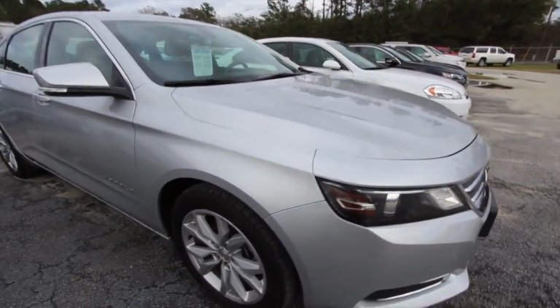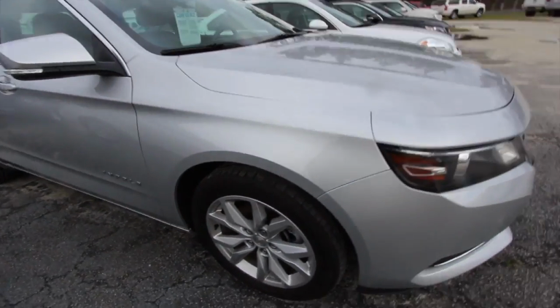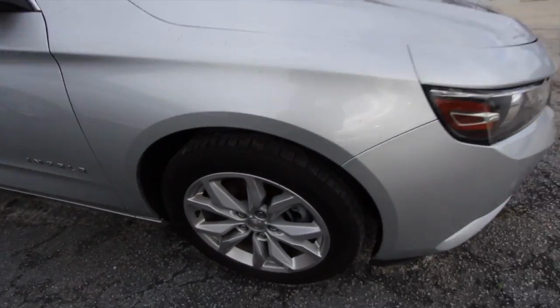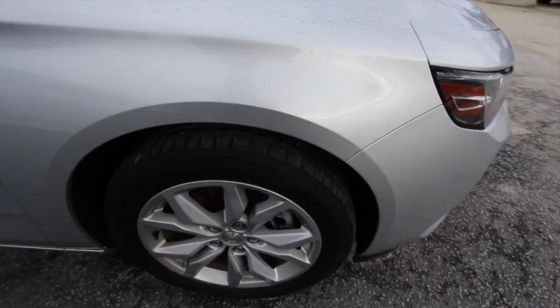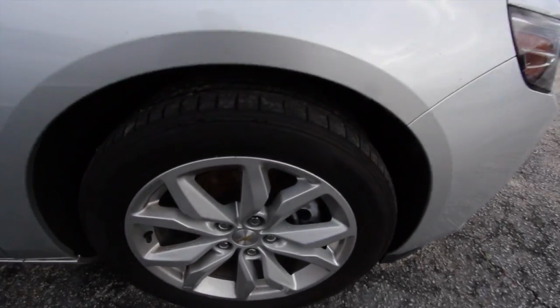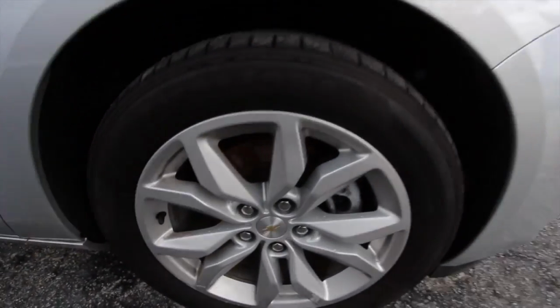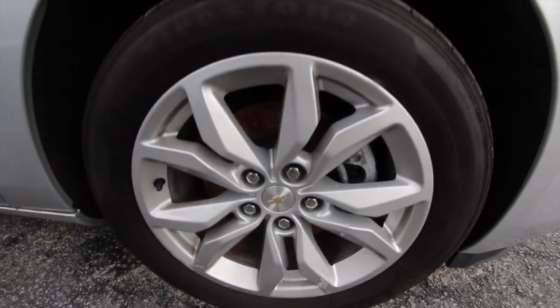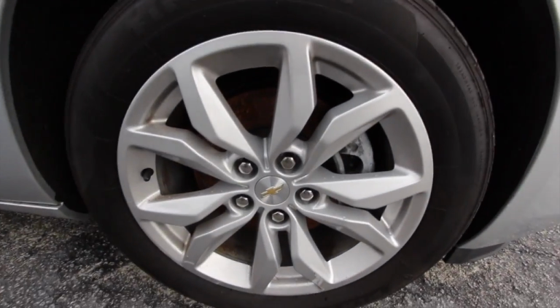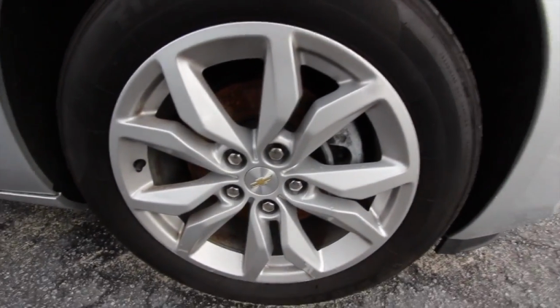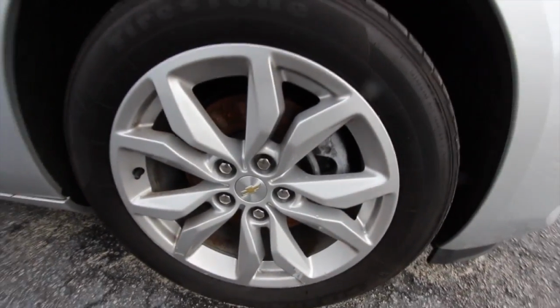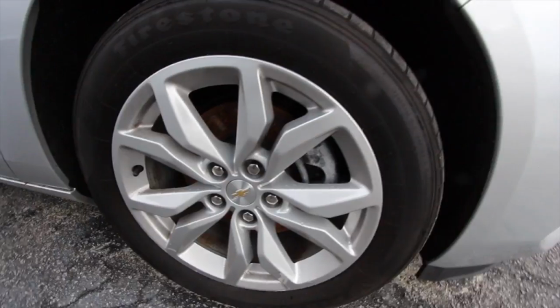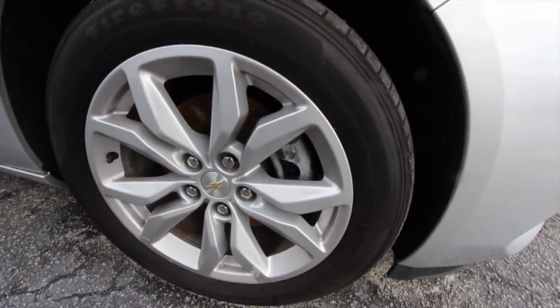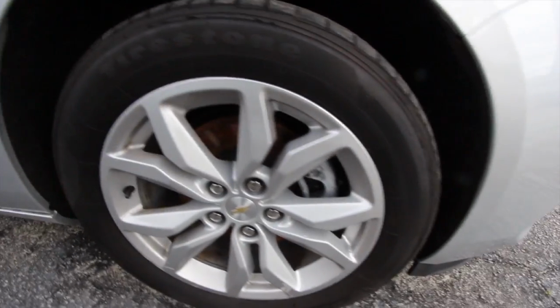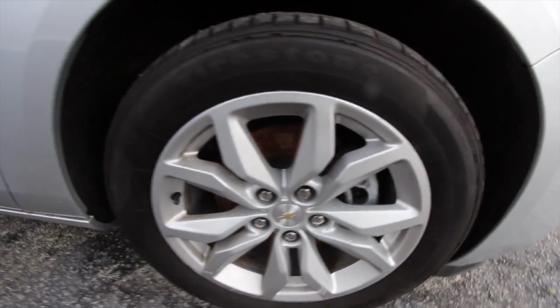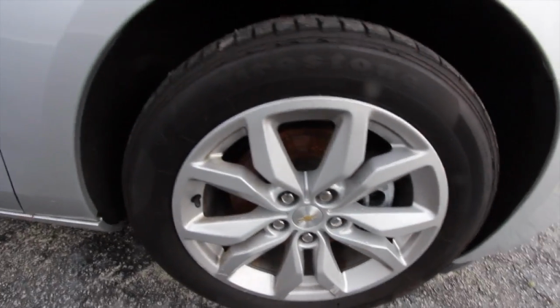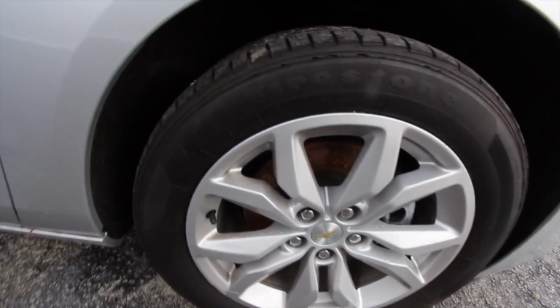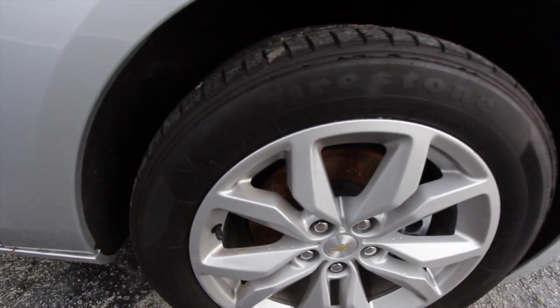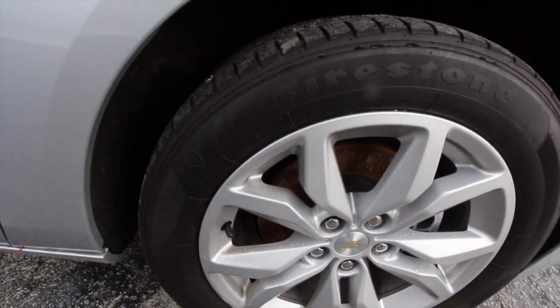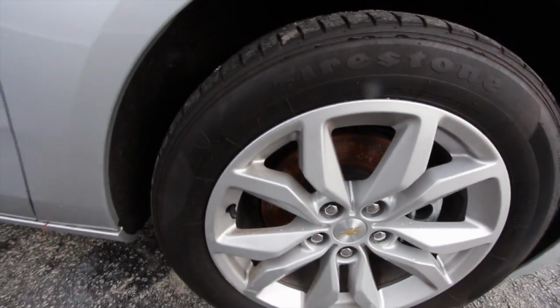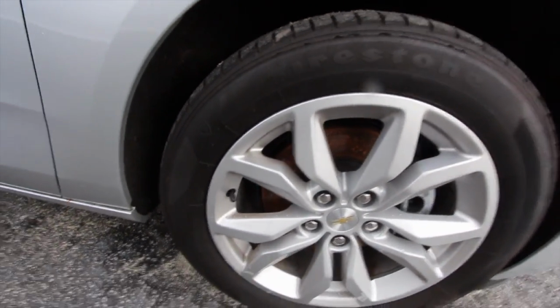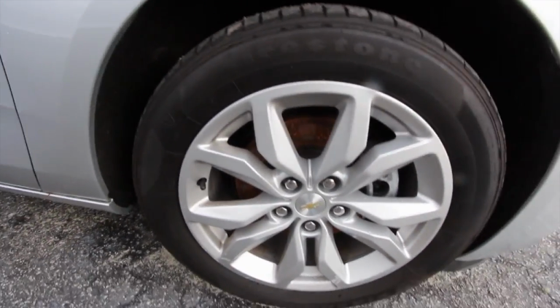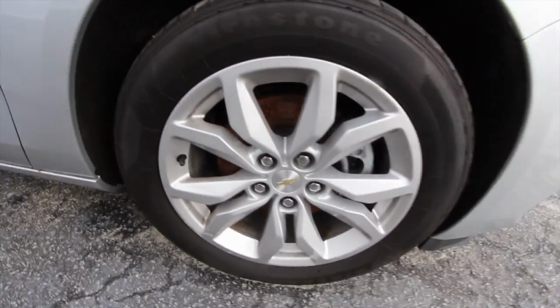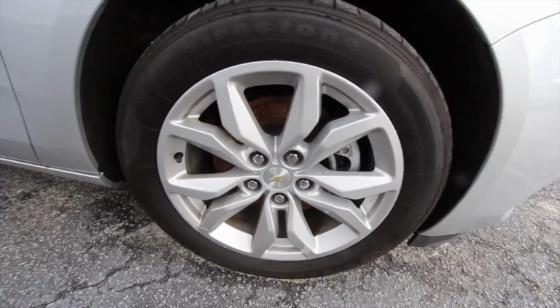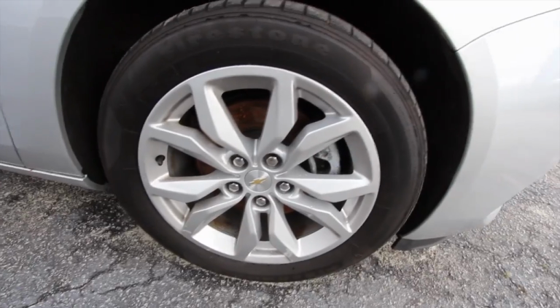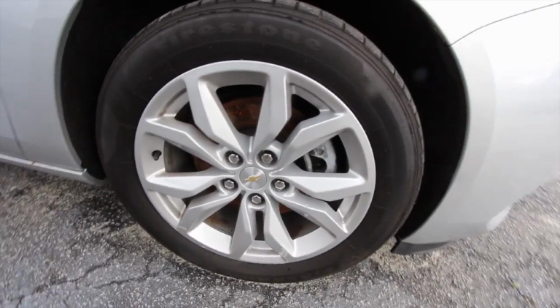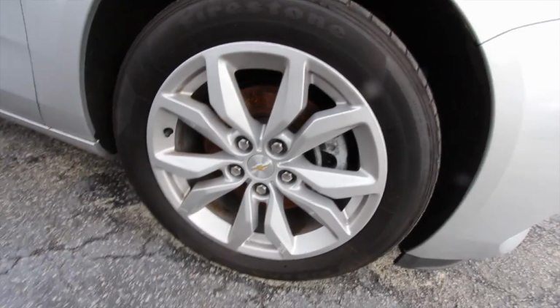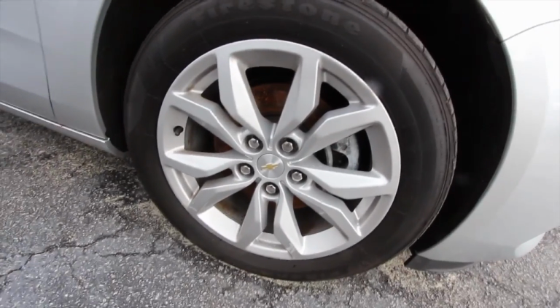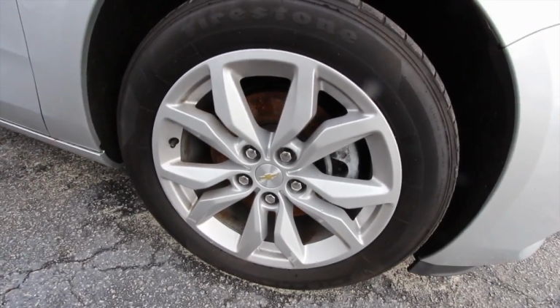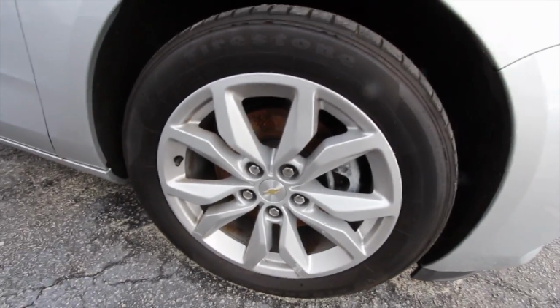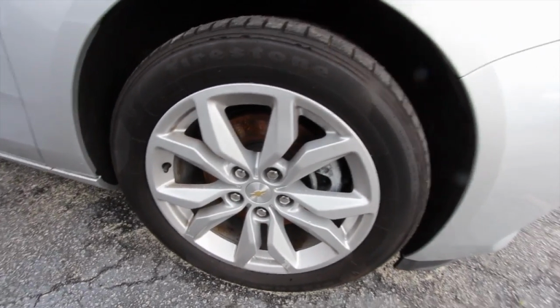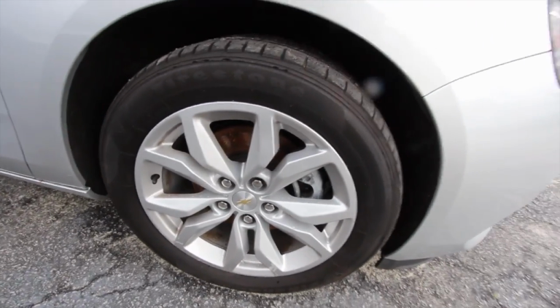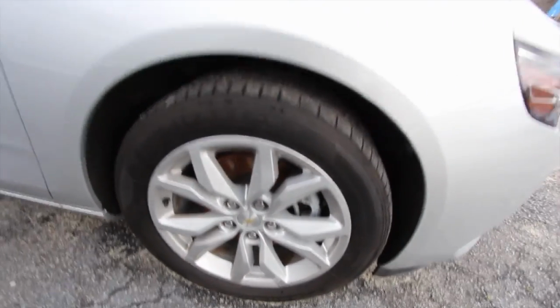Let's take a look at the wheels. We've got Firestone tires, alloy wheels. Not bad. Plenty of tread for the most part — not brand new tires, but still good tread. They meet our specifications, and those are a 235 50 series with an 18-inch wheel.